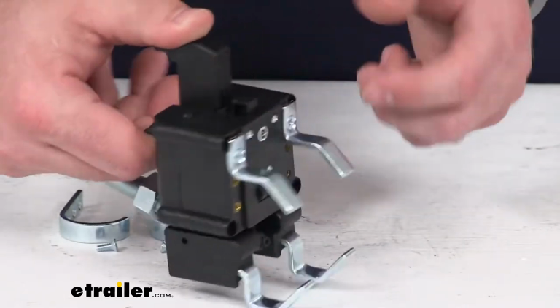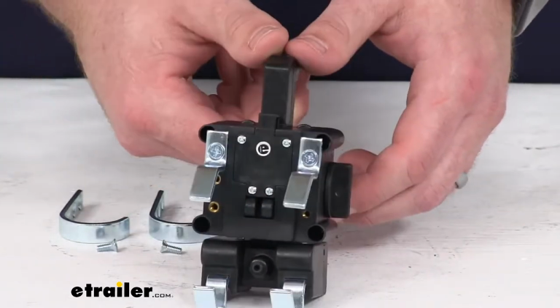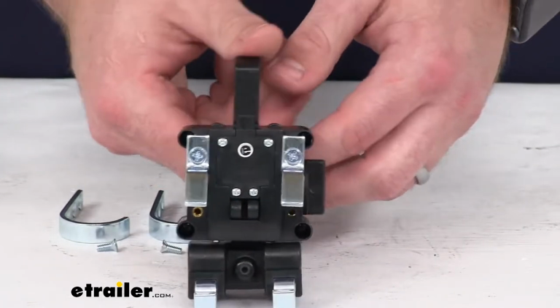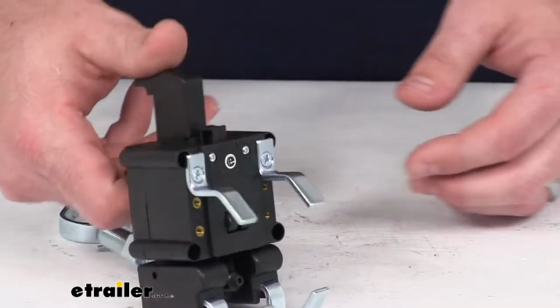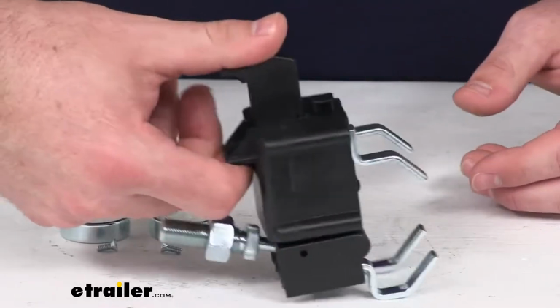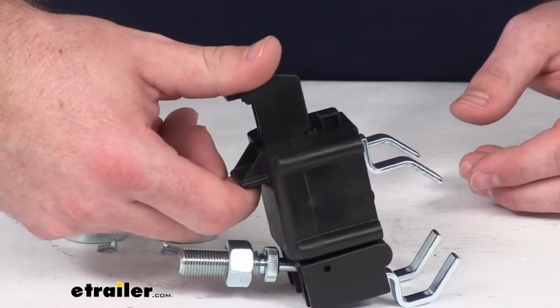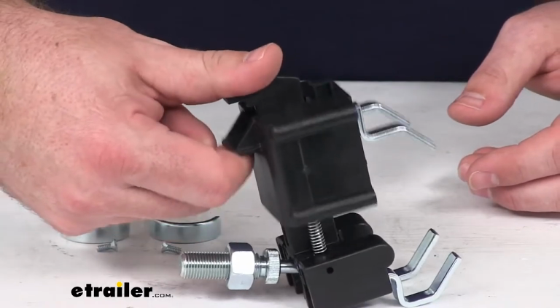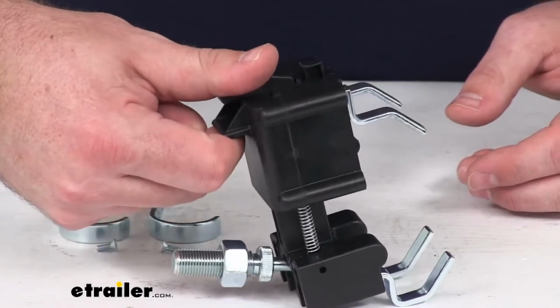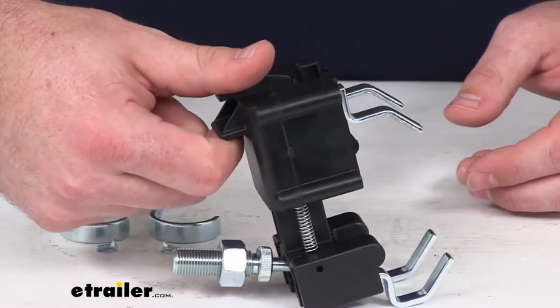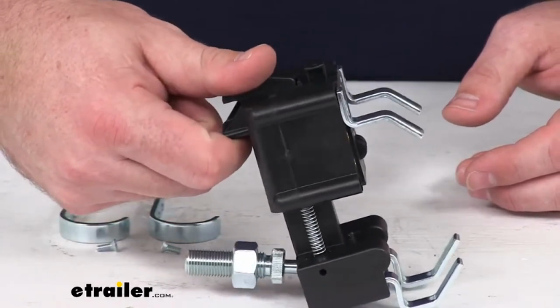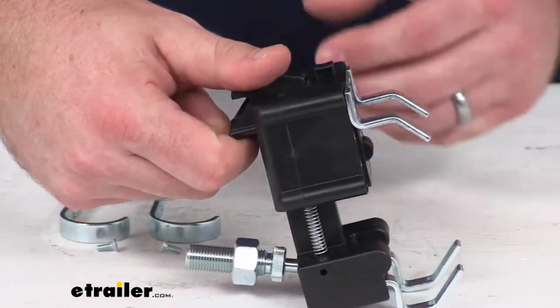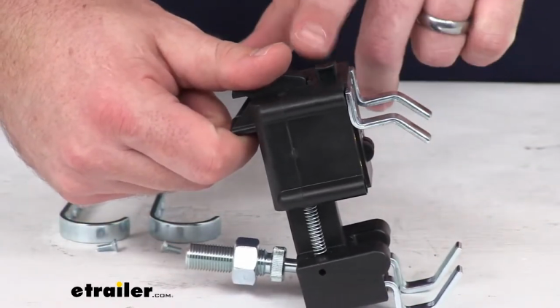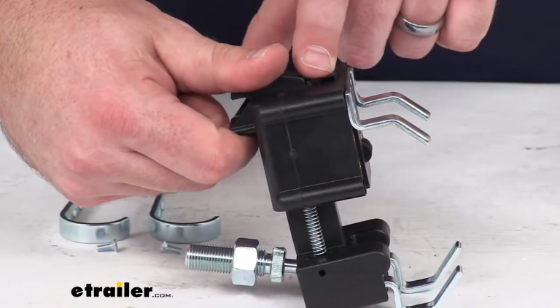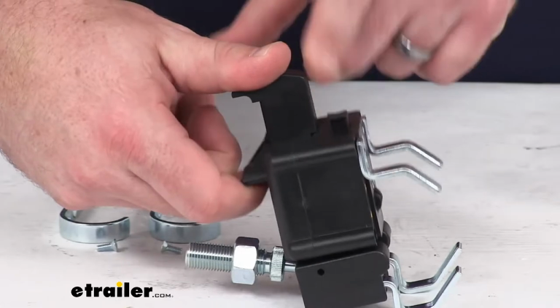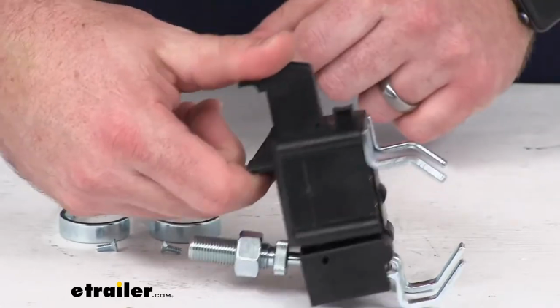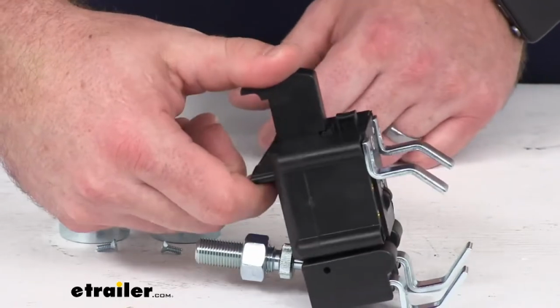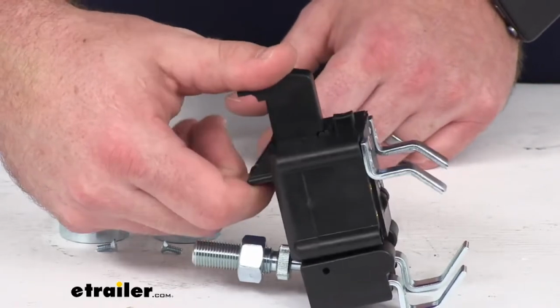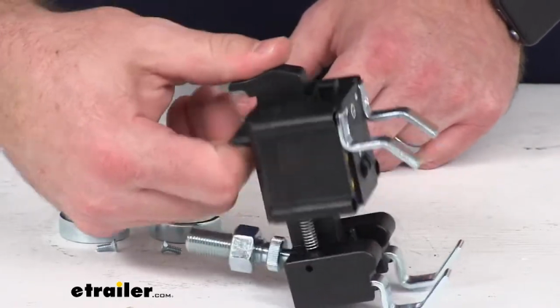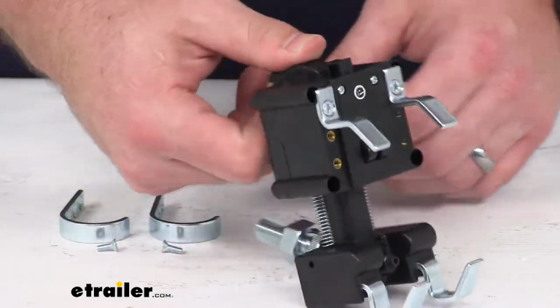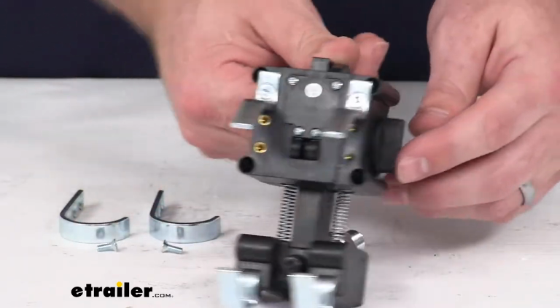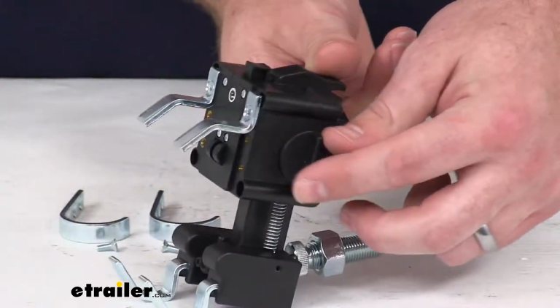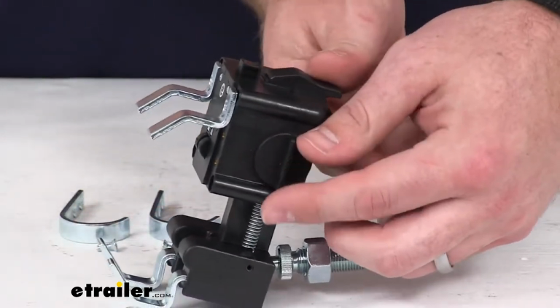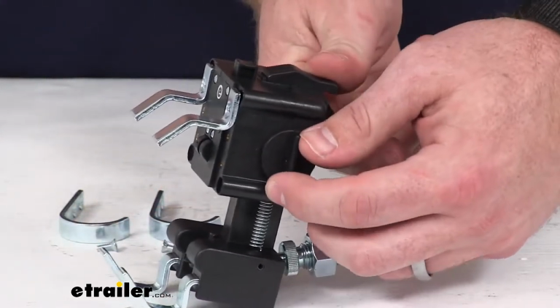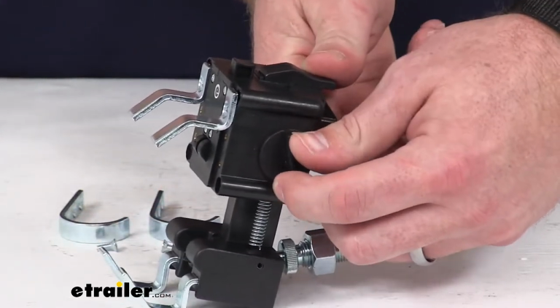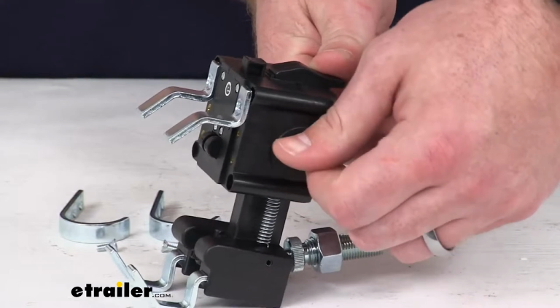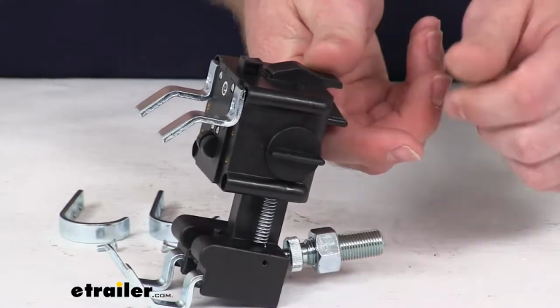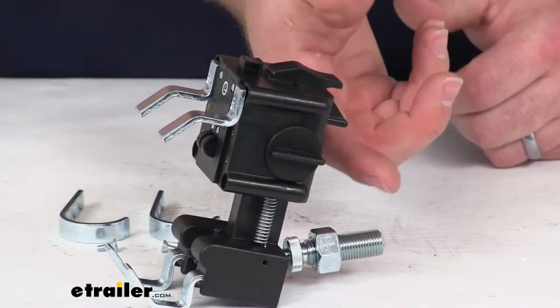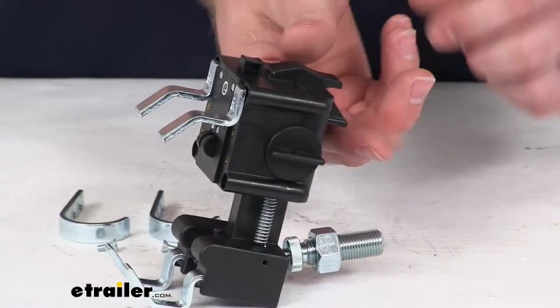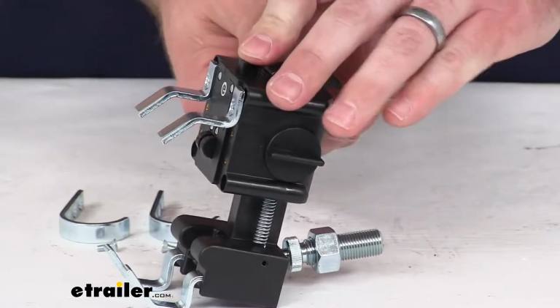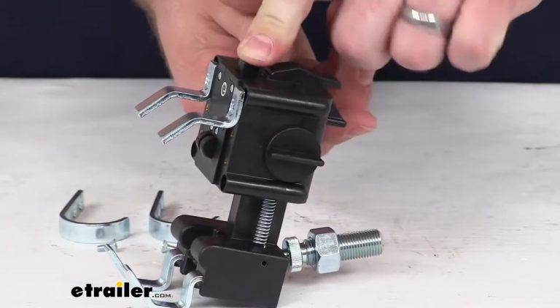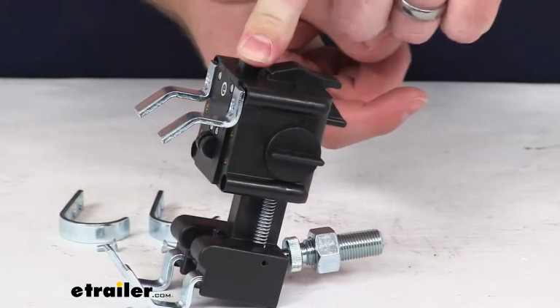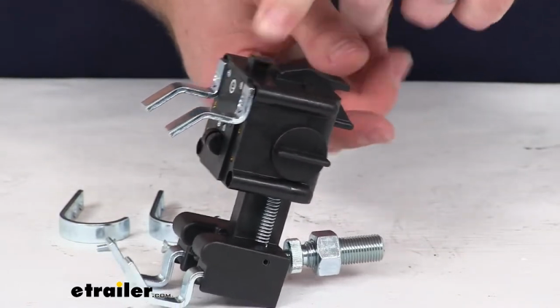Just like the original, to adjust it, you'll pull up on that tab there and then you can press that button to release it. And if you want to lock it in place, you twist this knob on the side here and that will lock it so even if the button is depressed,